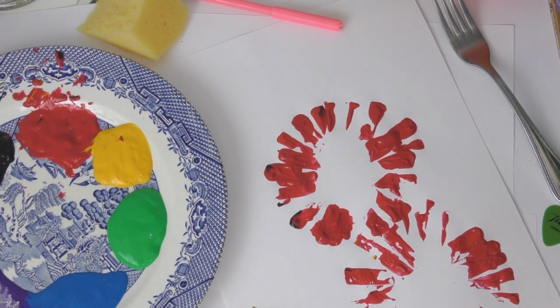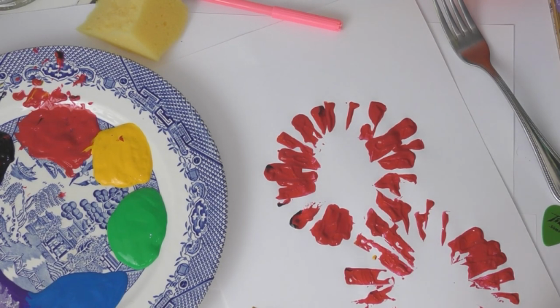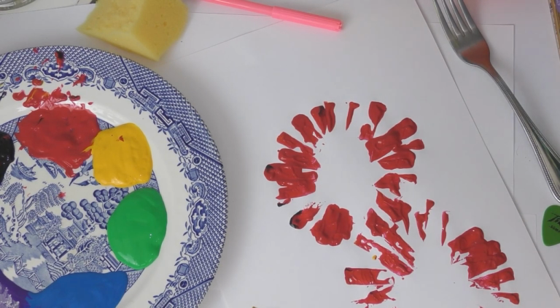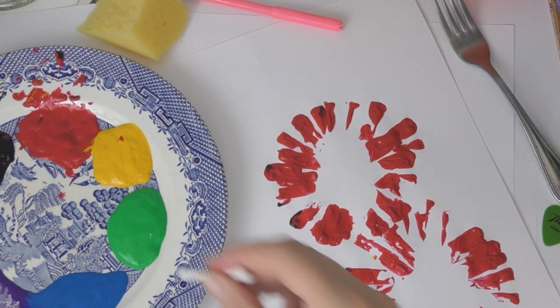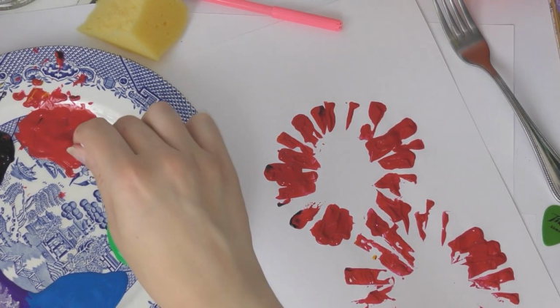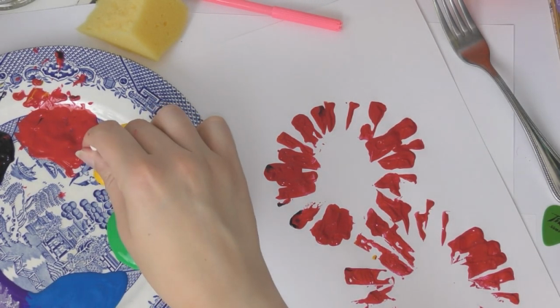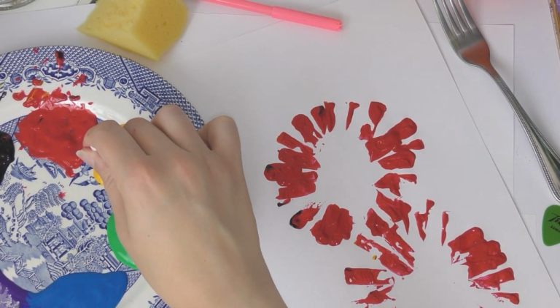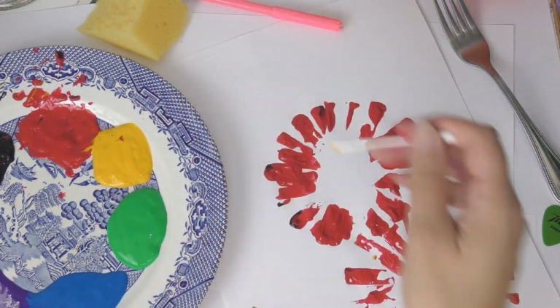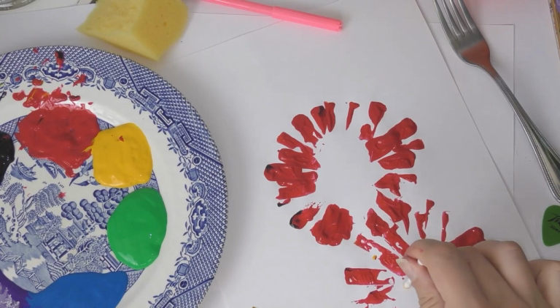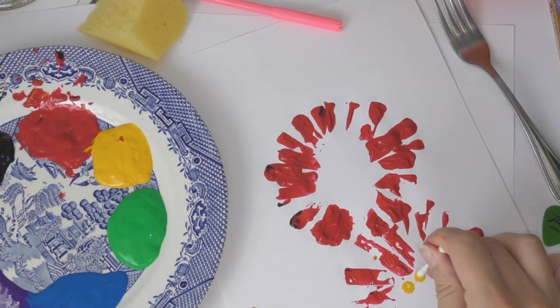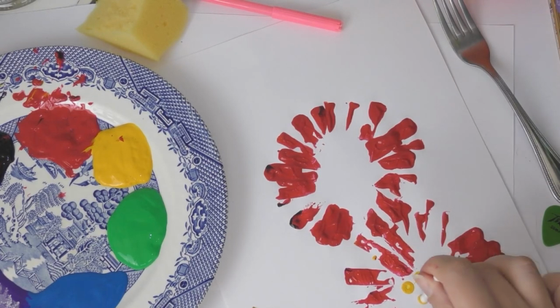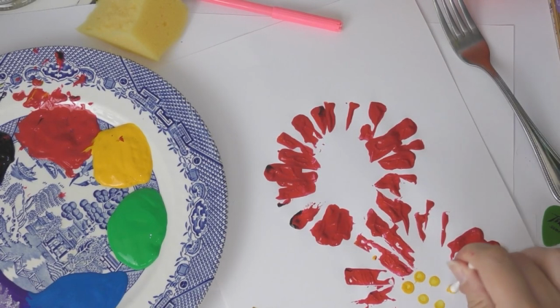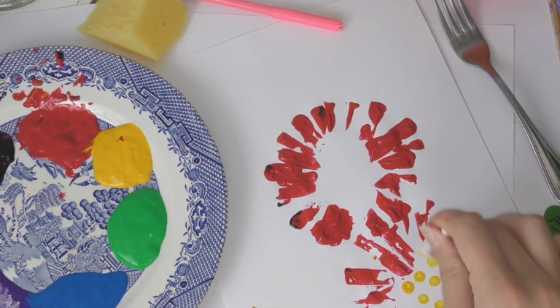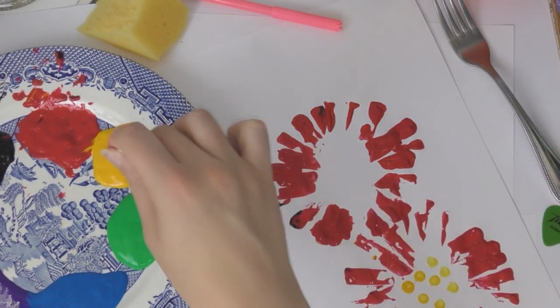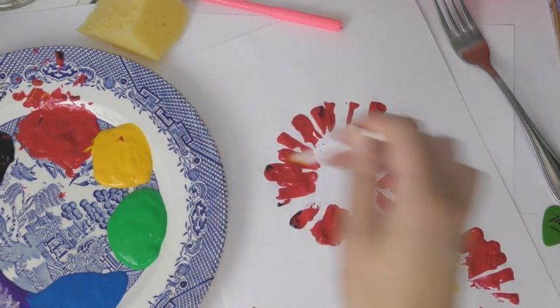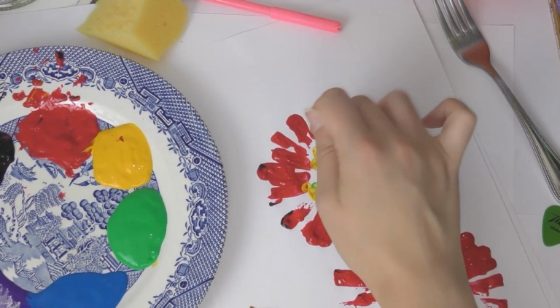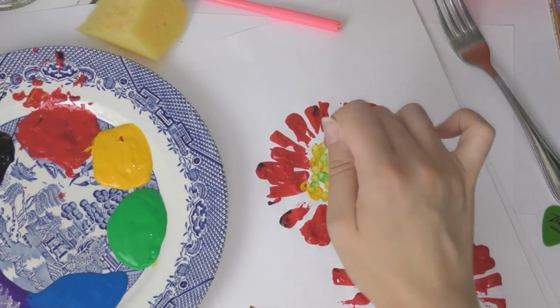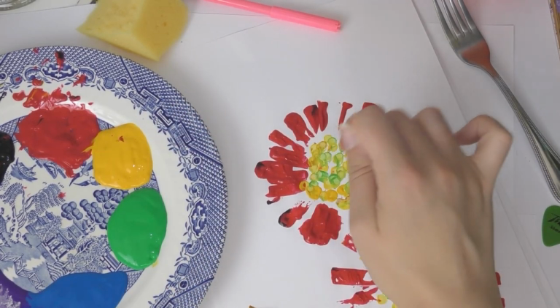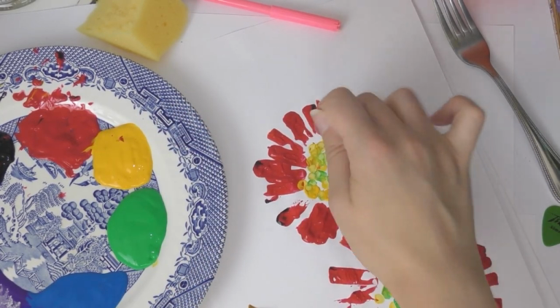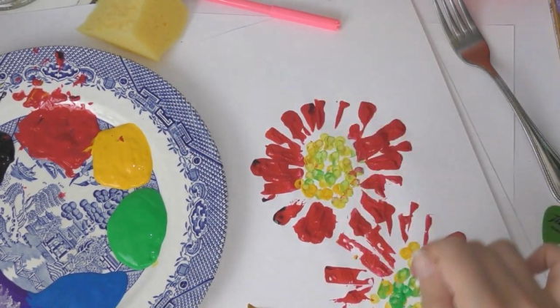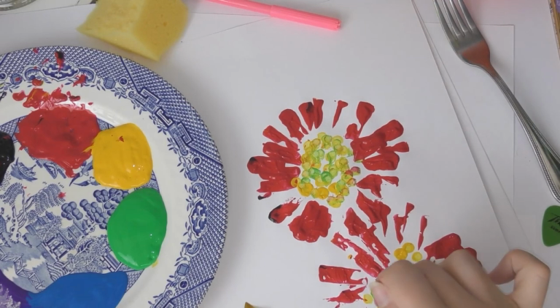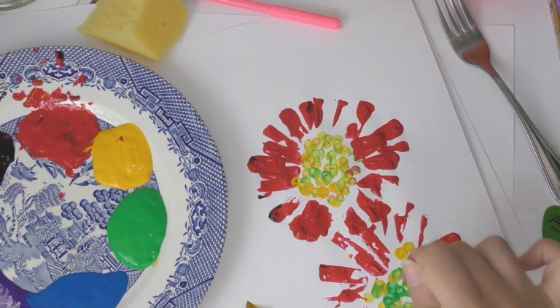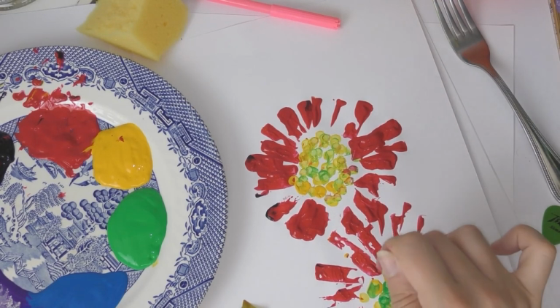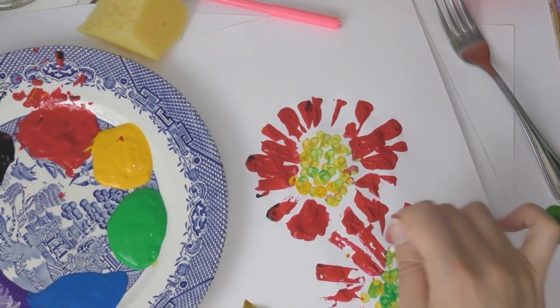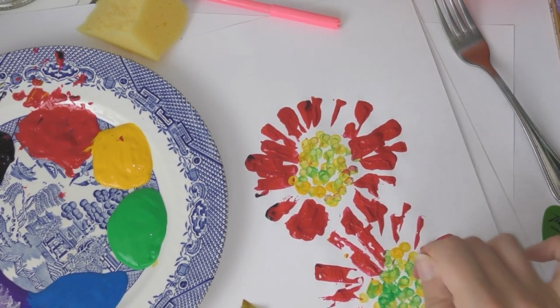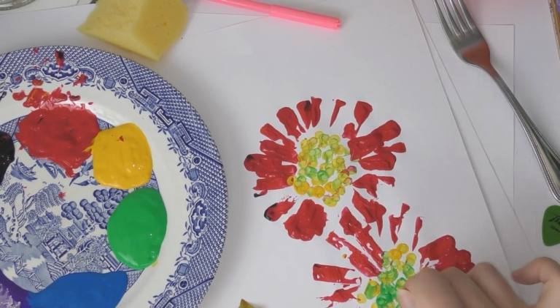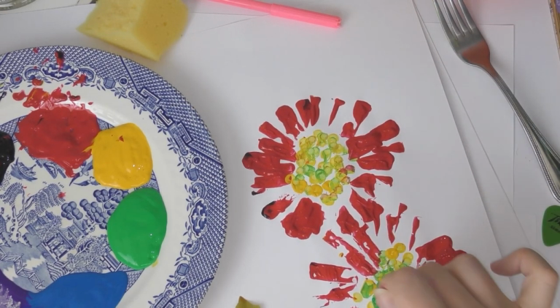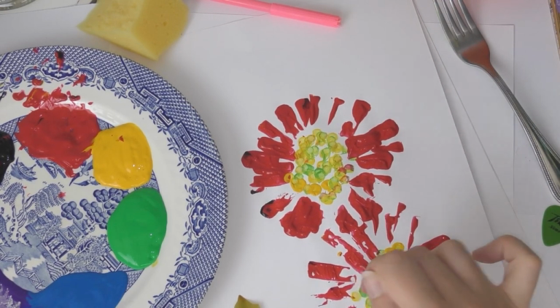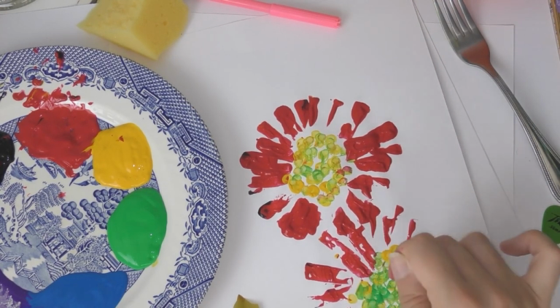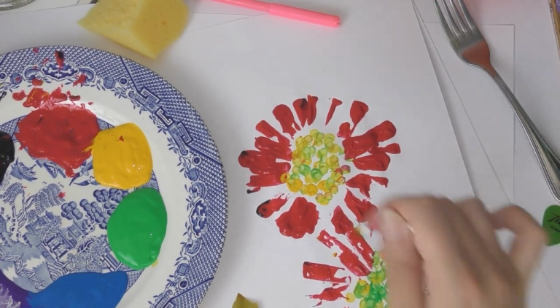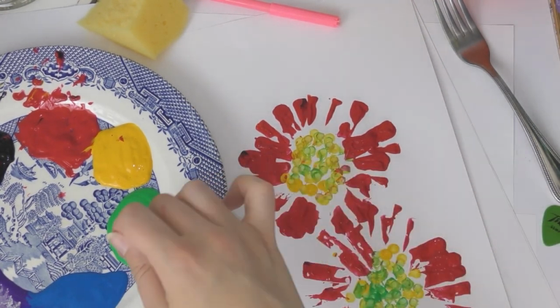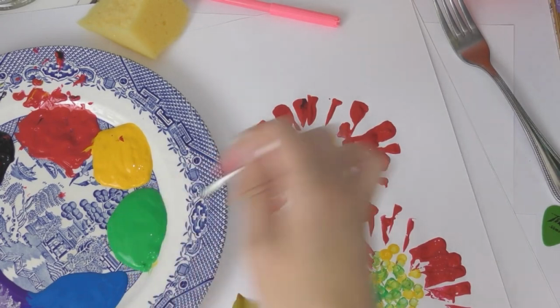Just make sure you've got permission to use whatever you're using and that the paint is cheap paint that does wash off. I wouldn't use your most expensive toys or most expensive cutlery. Just make sure you've got permission and have some fun. Now I'm using a cotton bud to add some dots into the middle of my flowers — I'm using some green and some yellow like this.